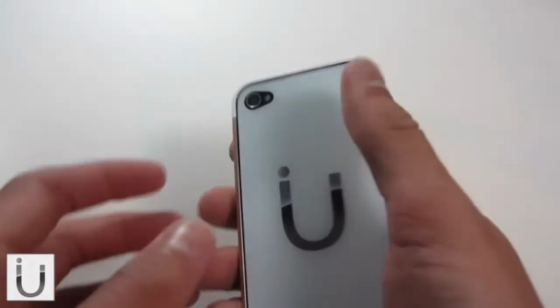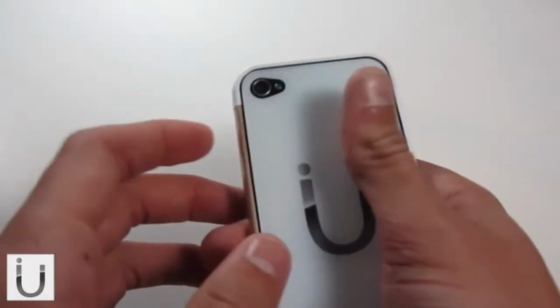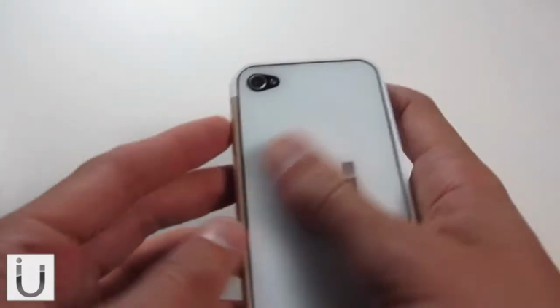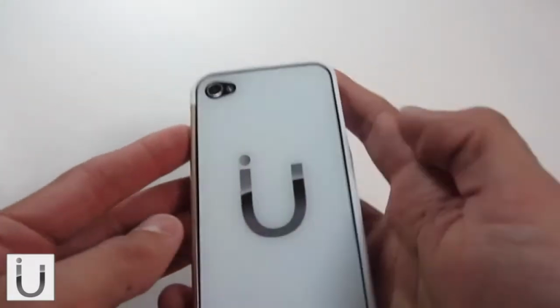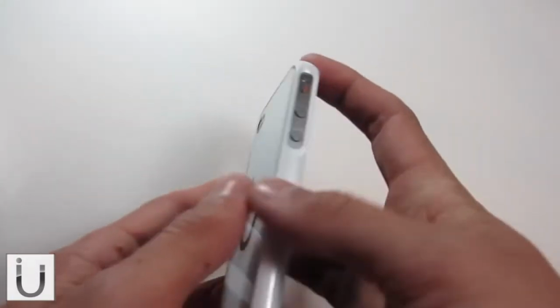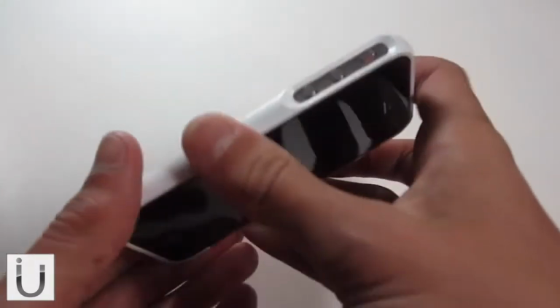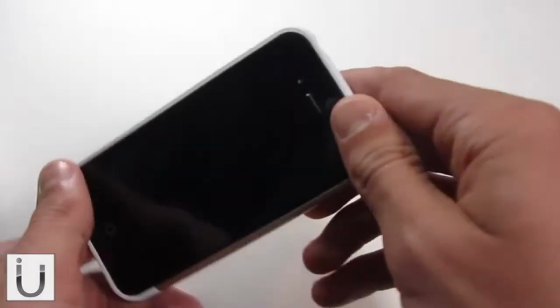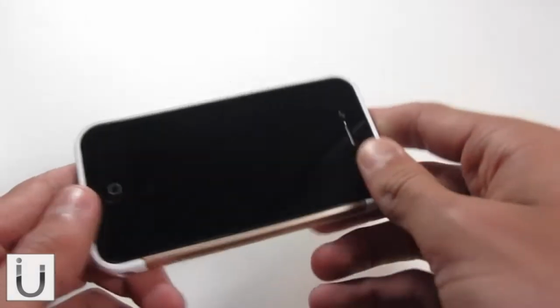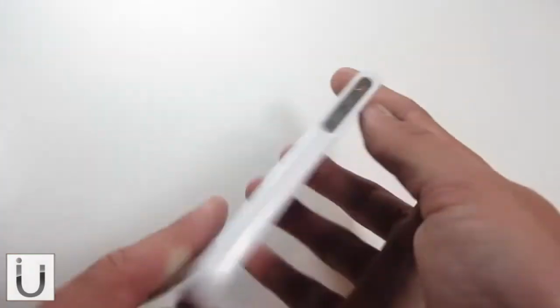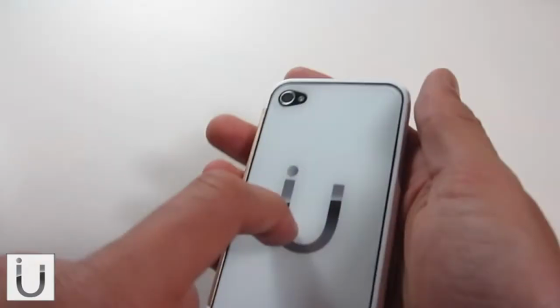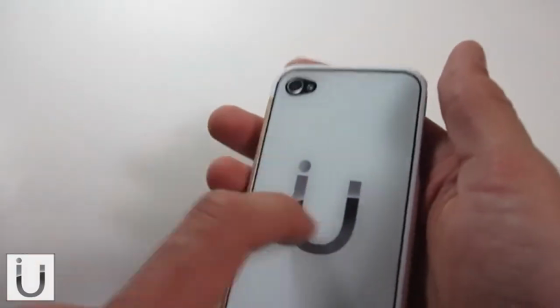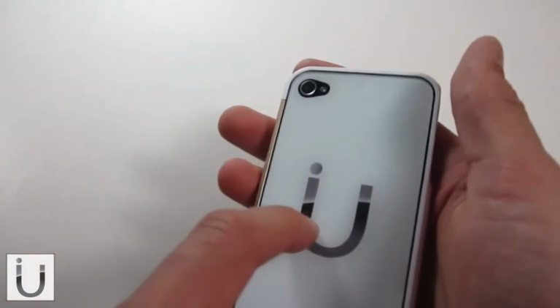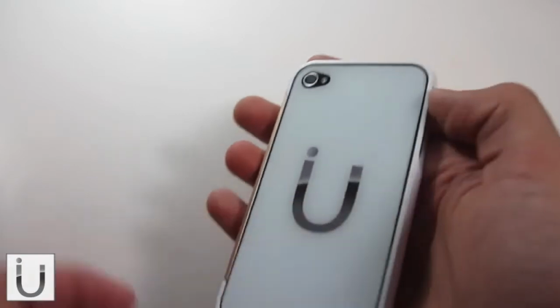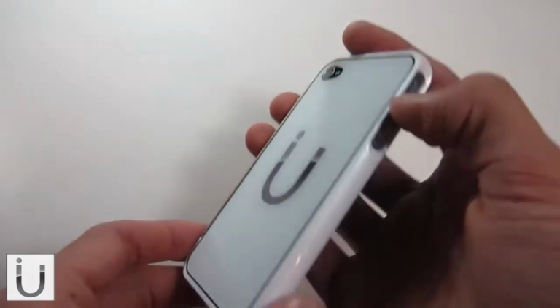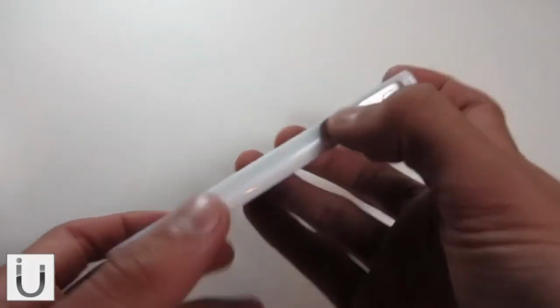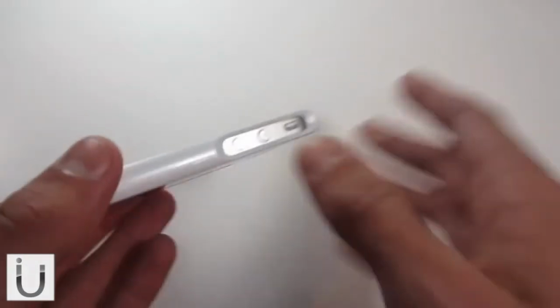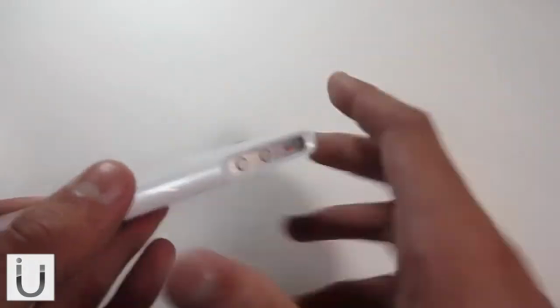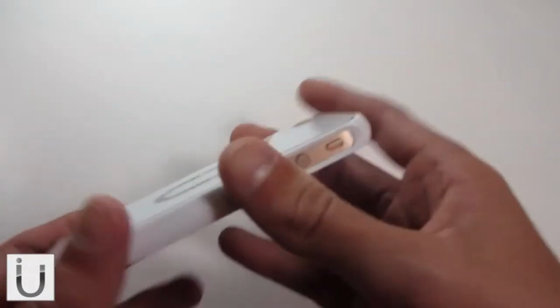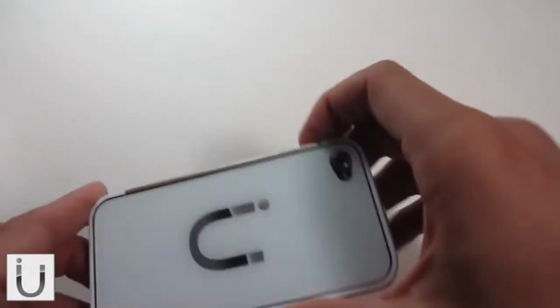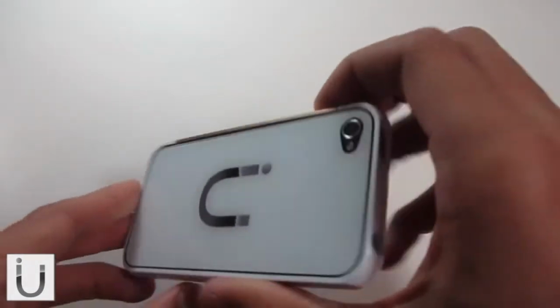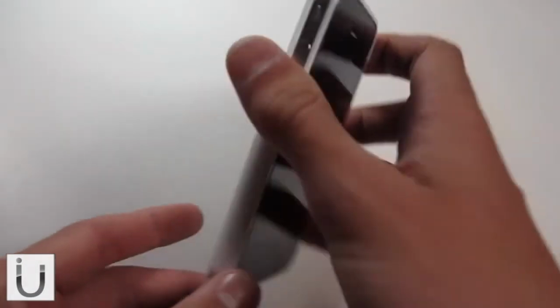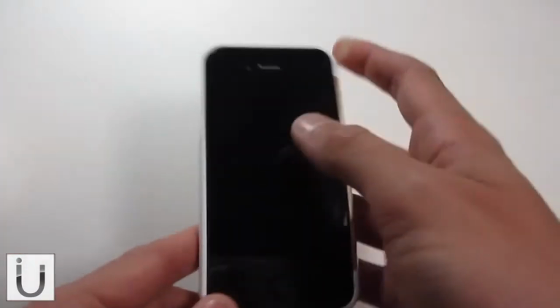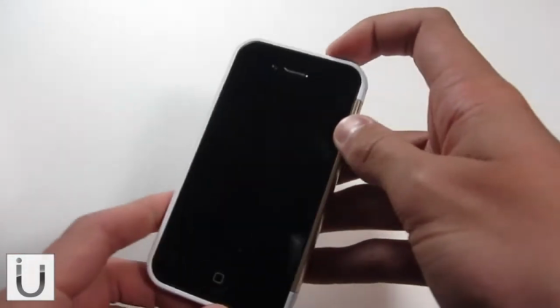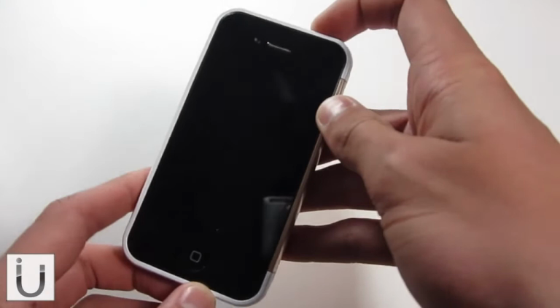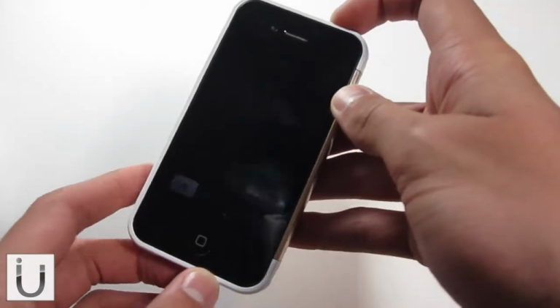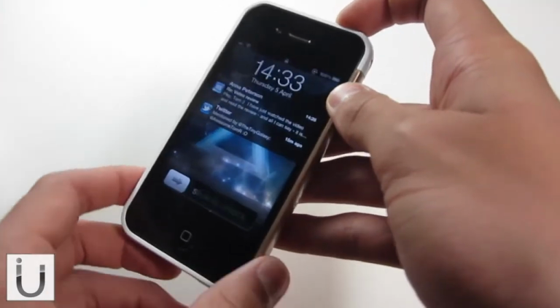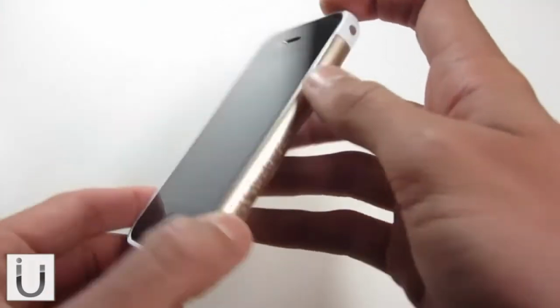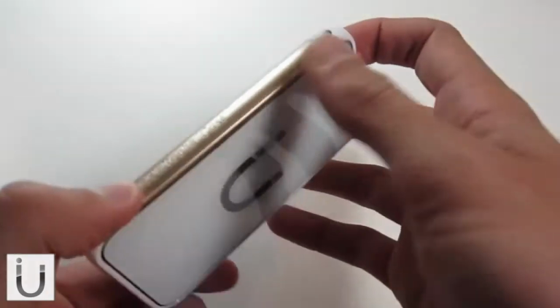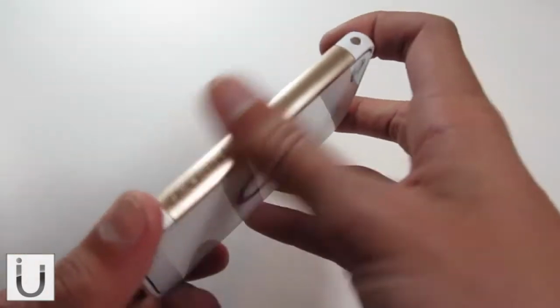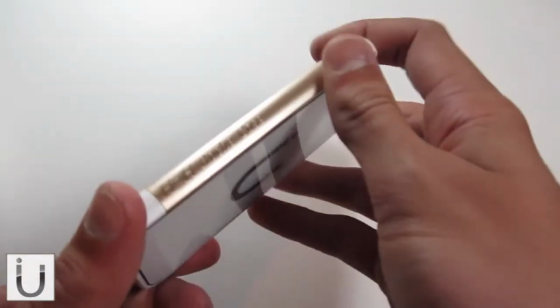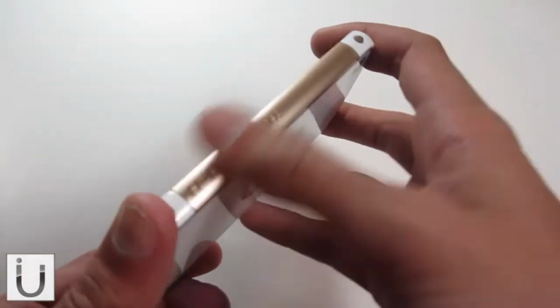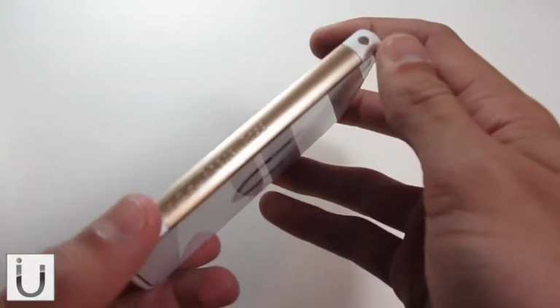On the back you've got a completely clear back. There will be a full review on this coming soon, so don't spam me with loads of questions about it. Just a beautiful case, and I love the fact that it's interchangeable.